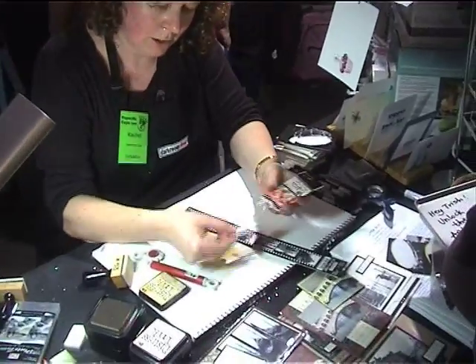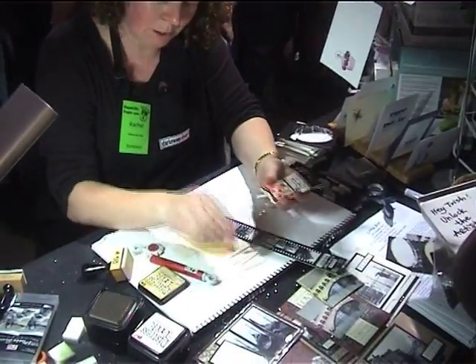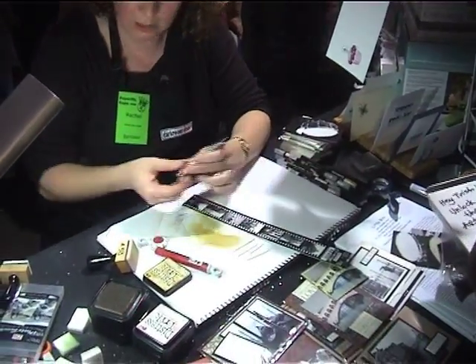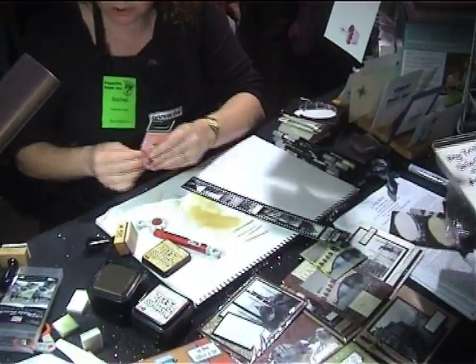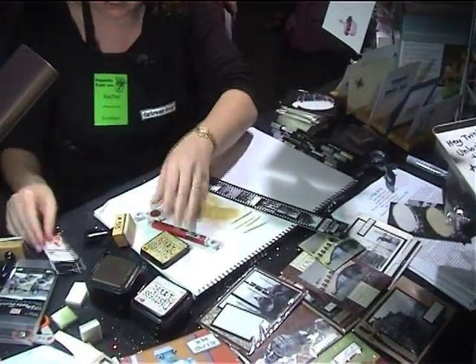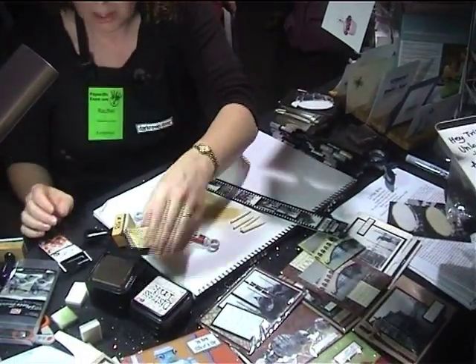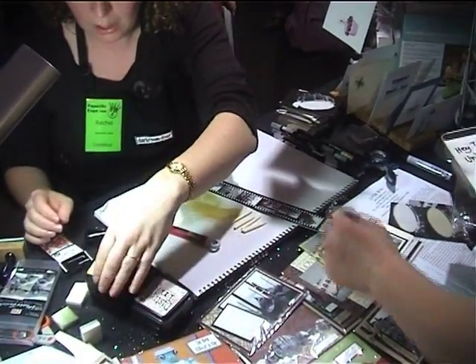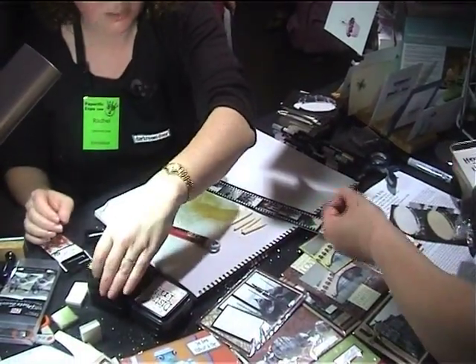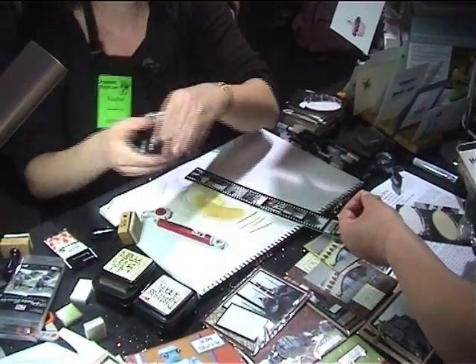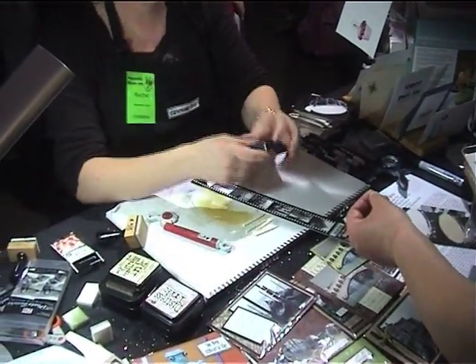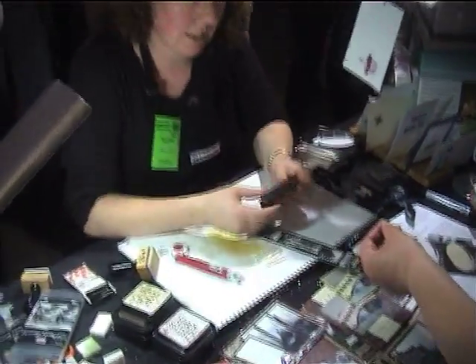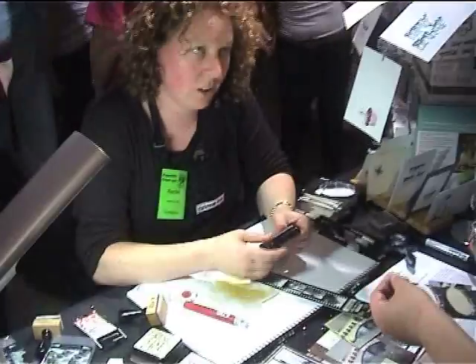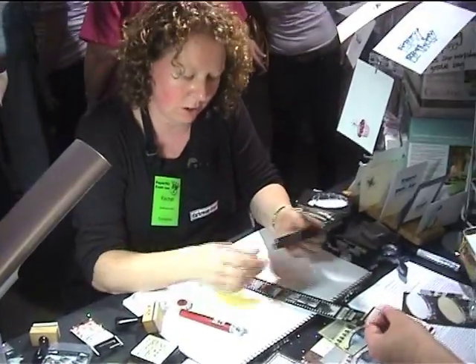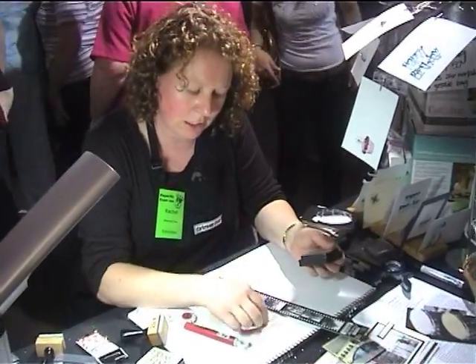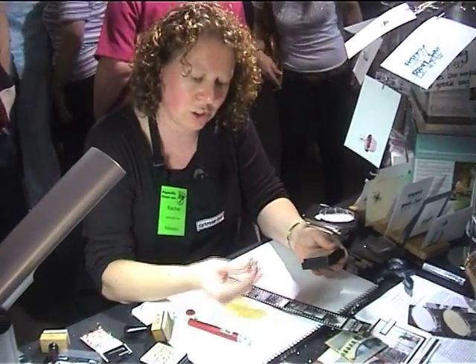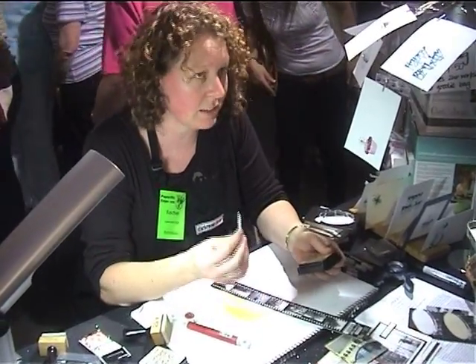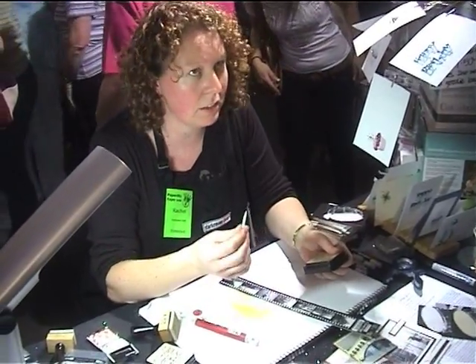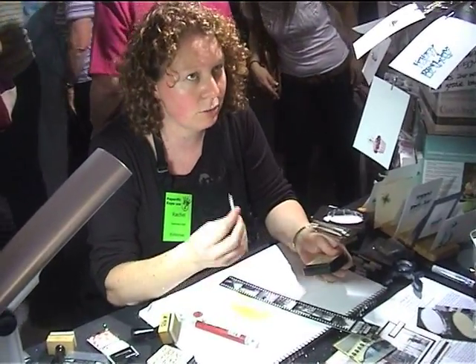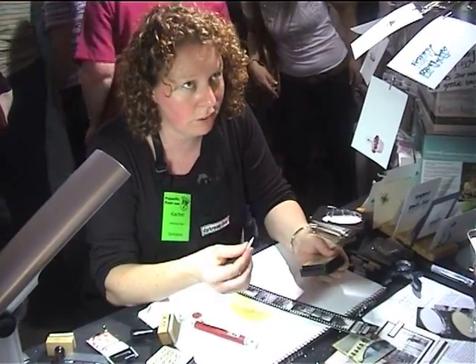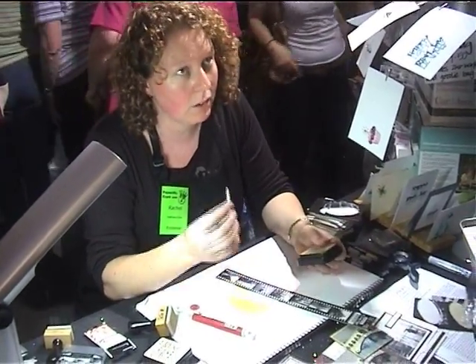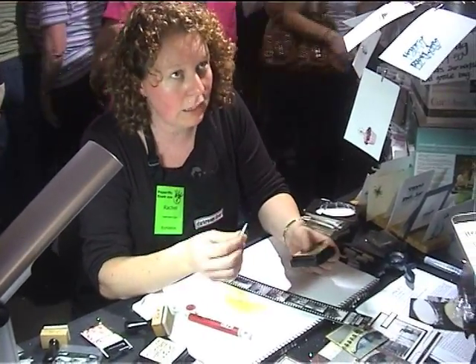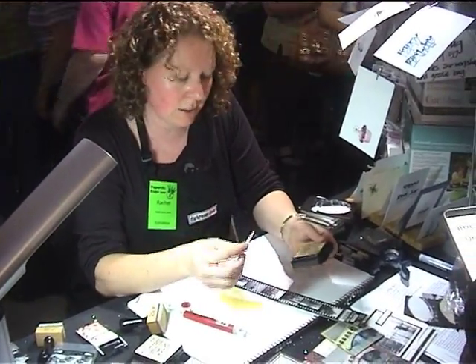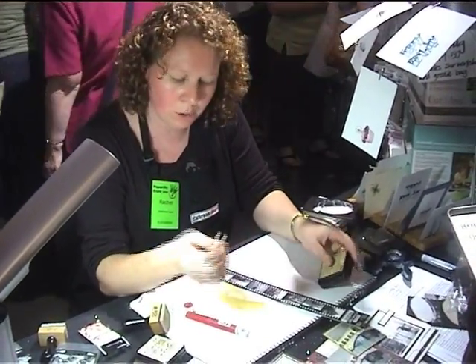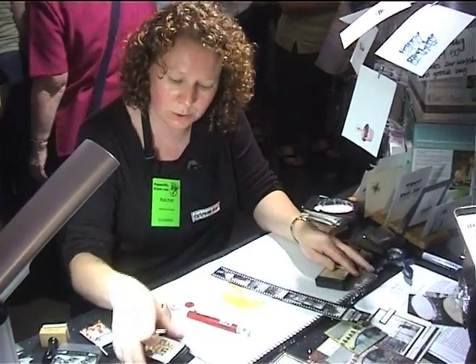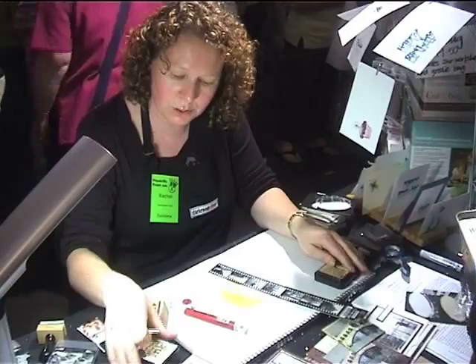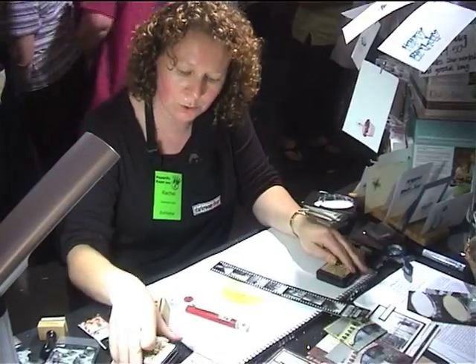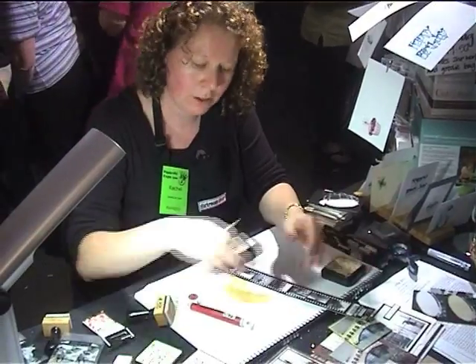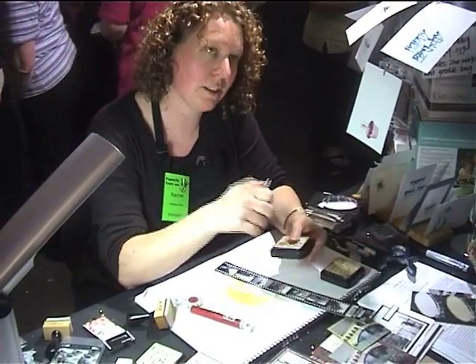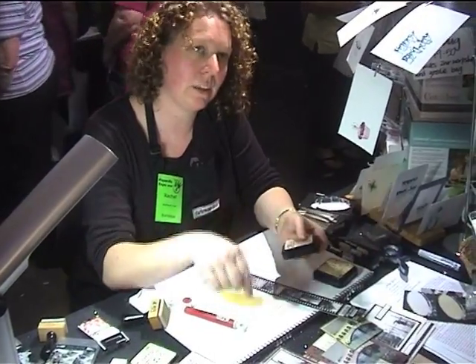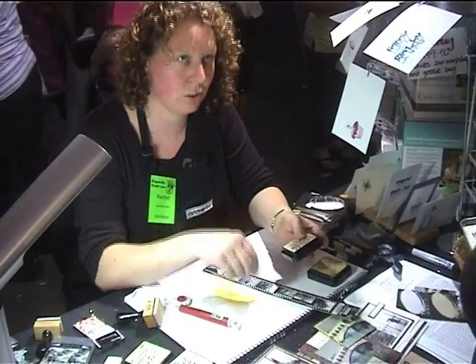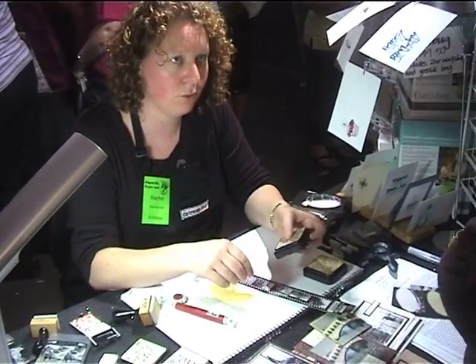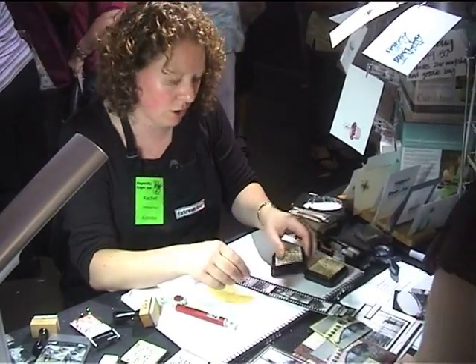We've got a couple of colours of those out. It's very much like a blending tool — it just doesn't have any fluid or ink in it. So what we do is use it to transfer the ink to the photo chip.